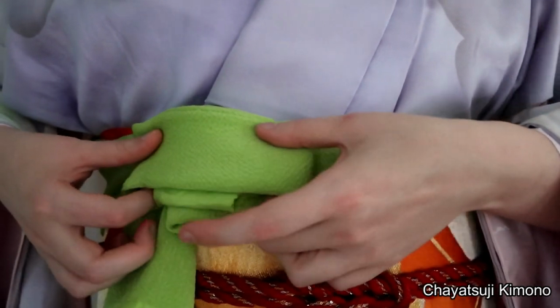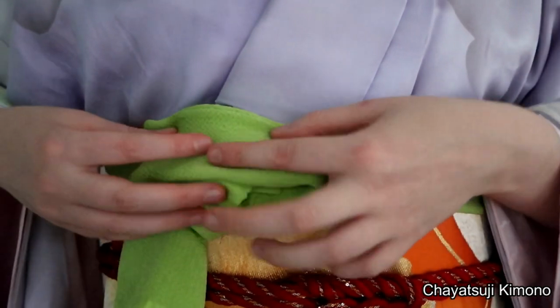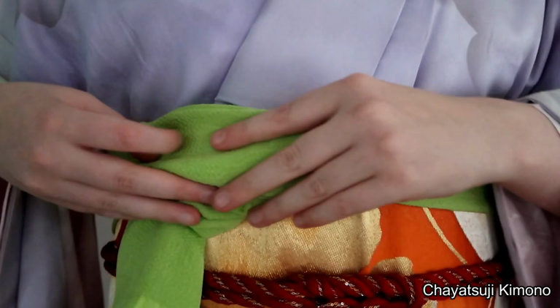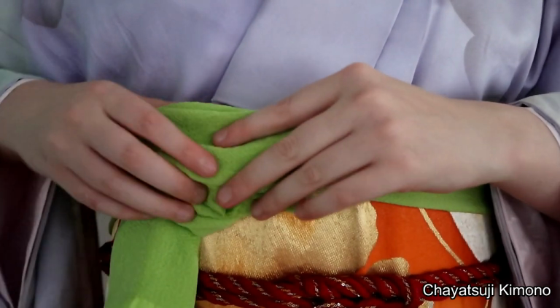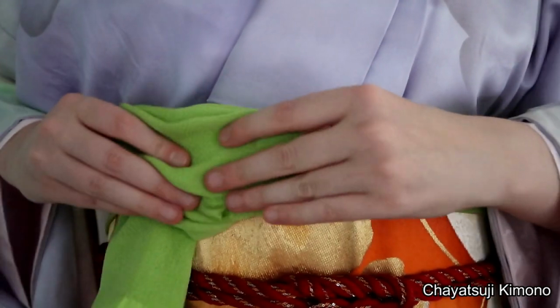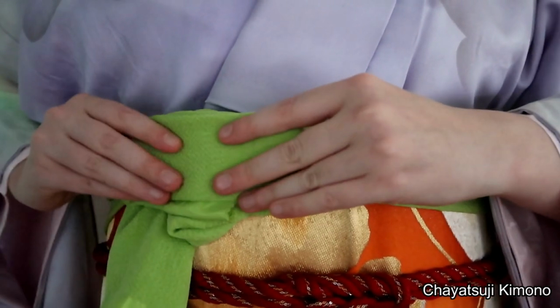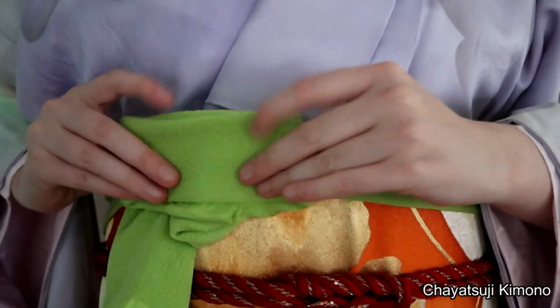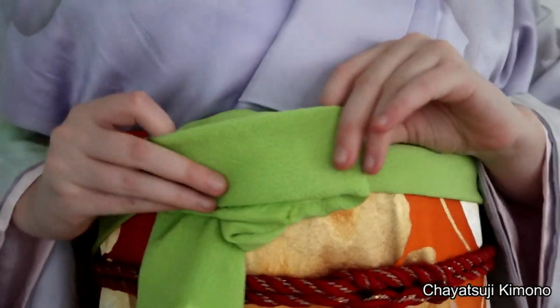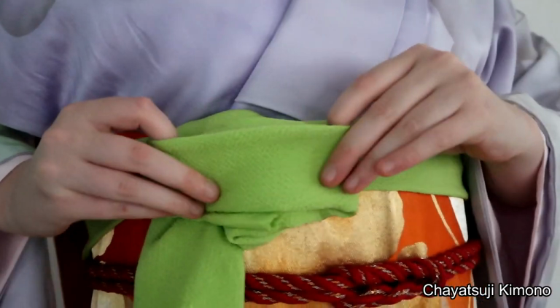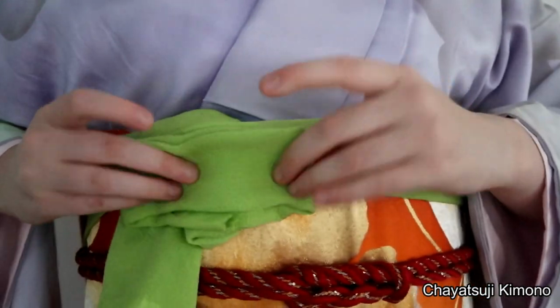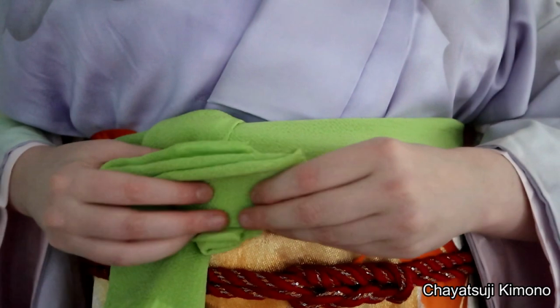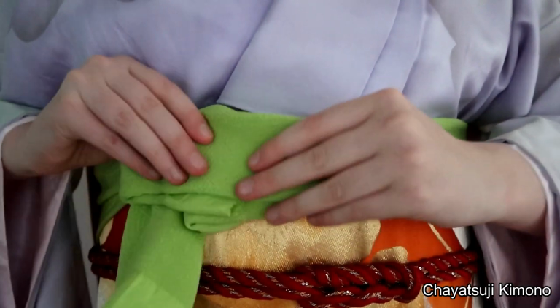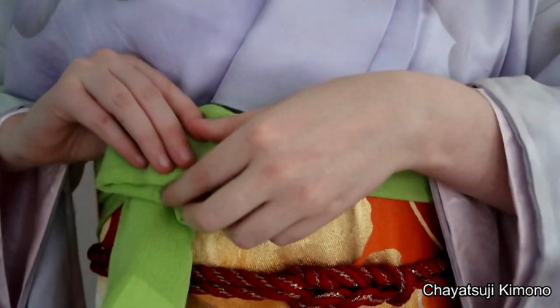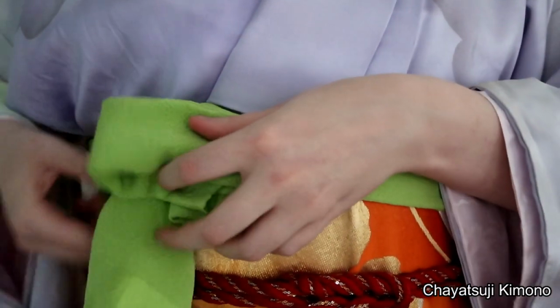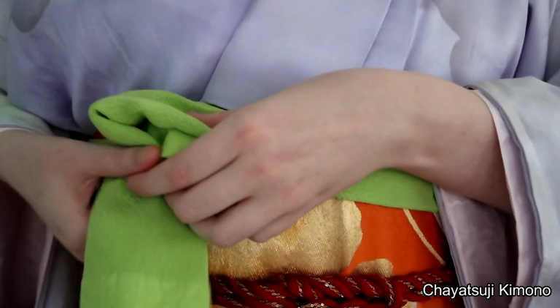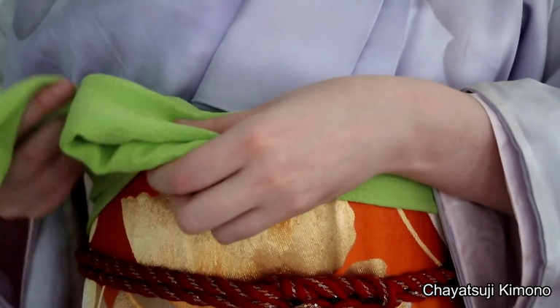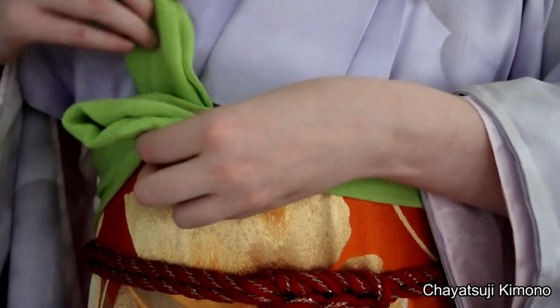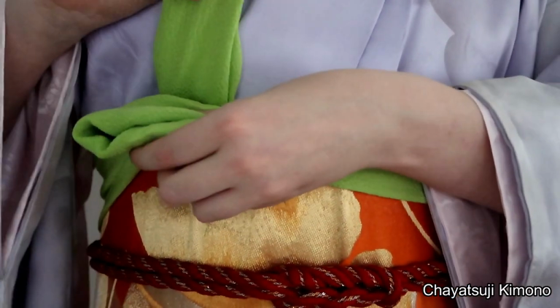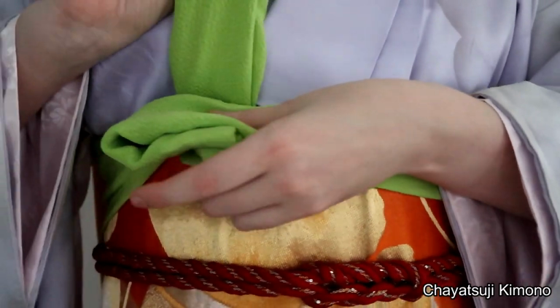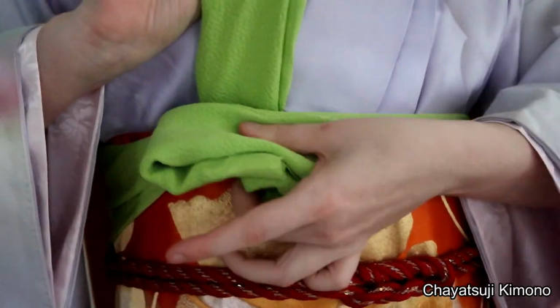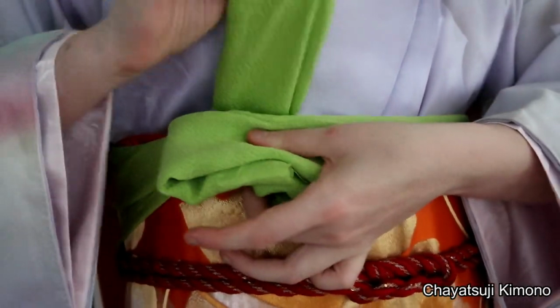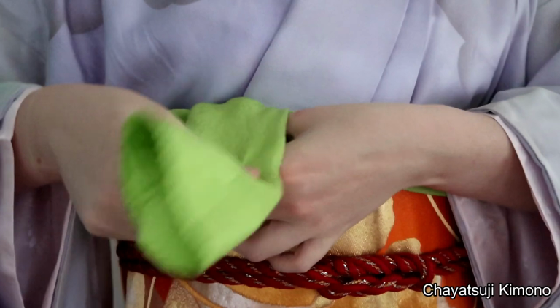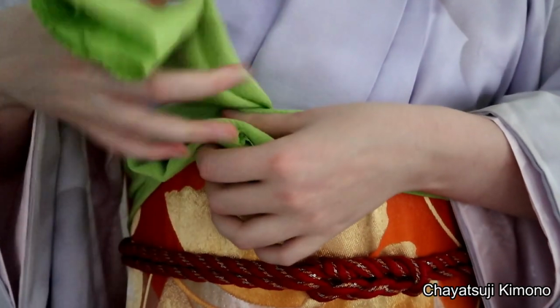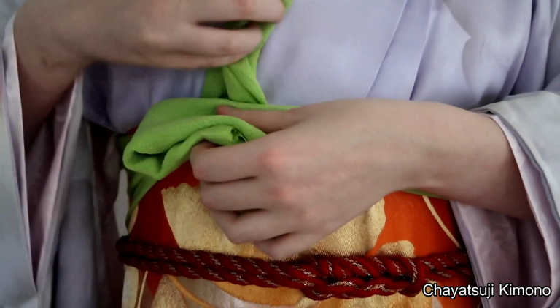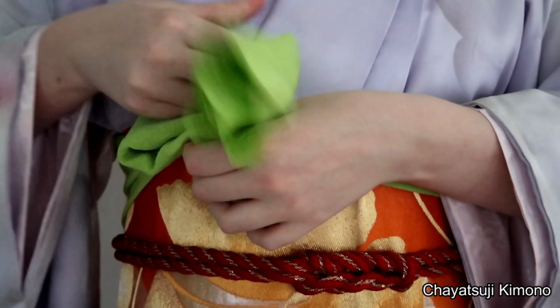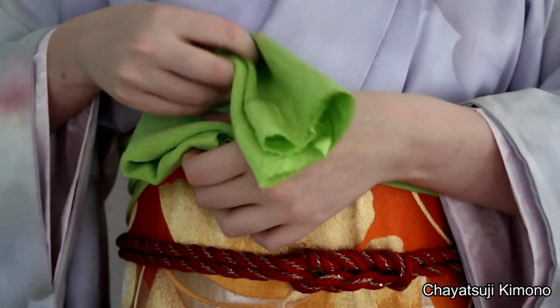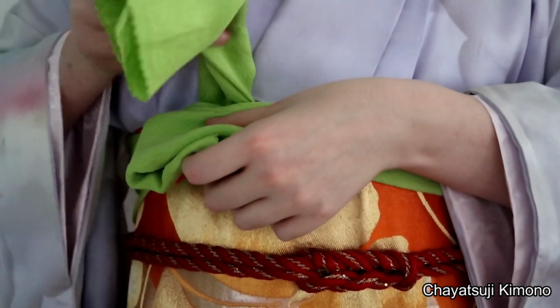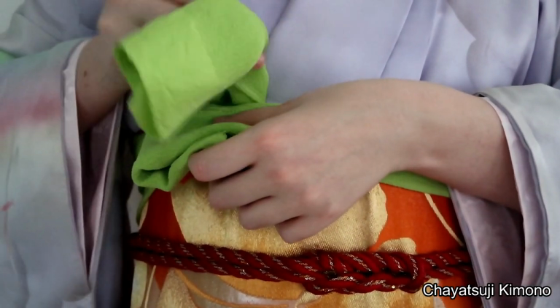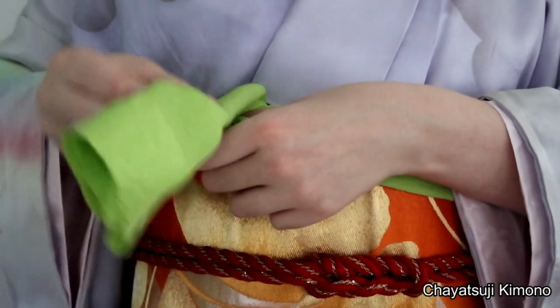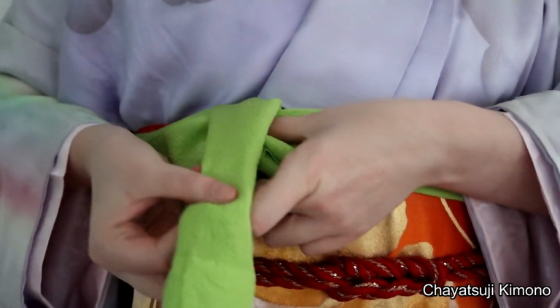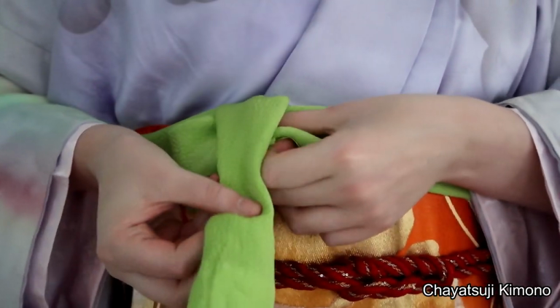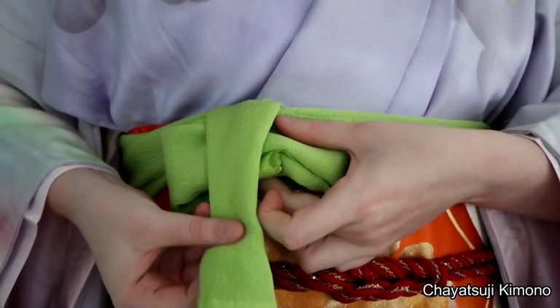And place them on top of the part that we just tied. Depending on how wide you want it to be, you may want to rearrange it a little bit. Then take the short part — I like to fold it again in half.